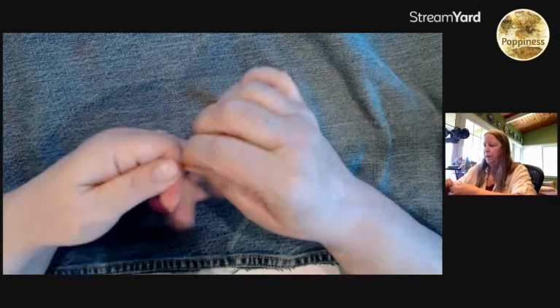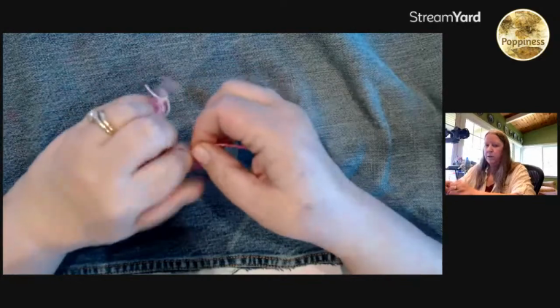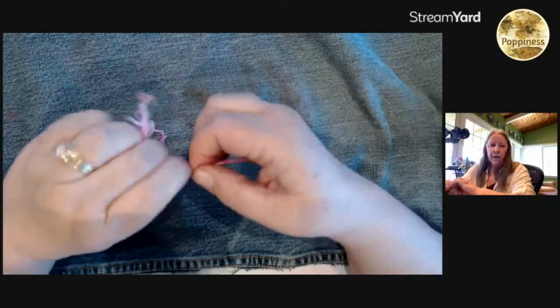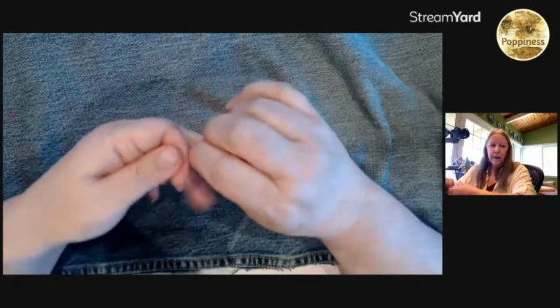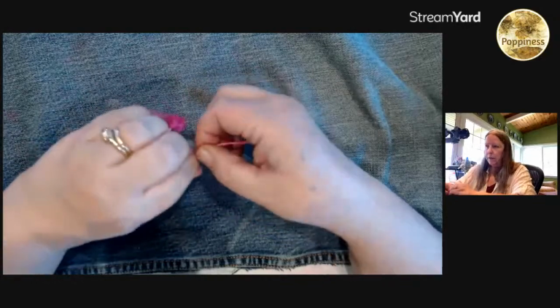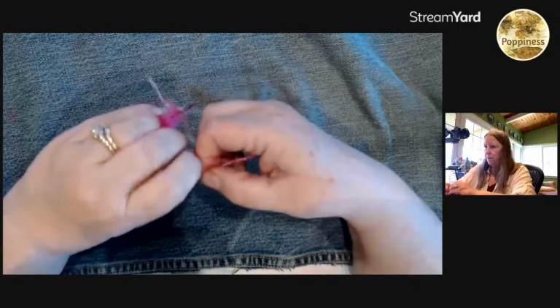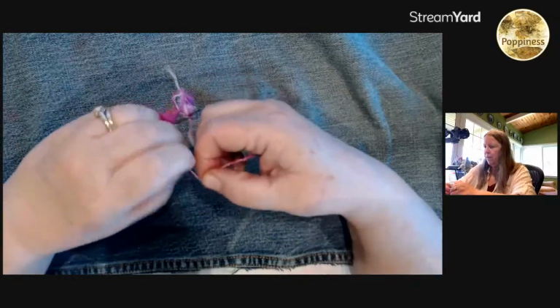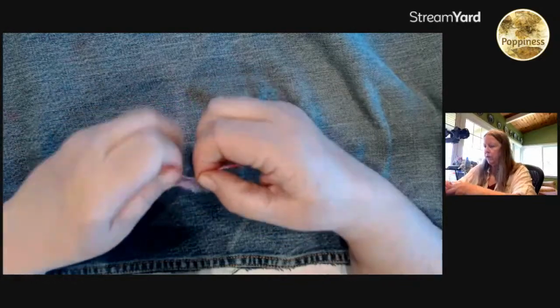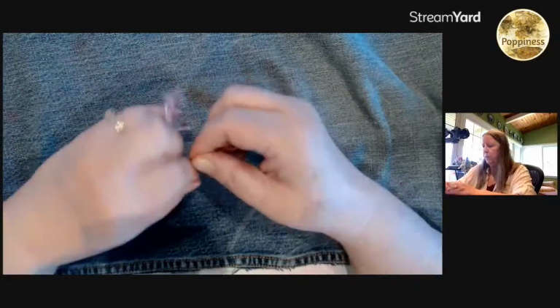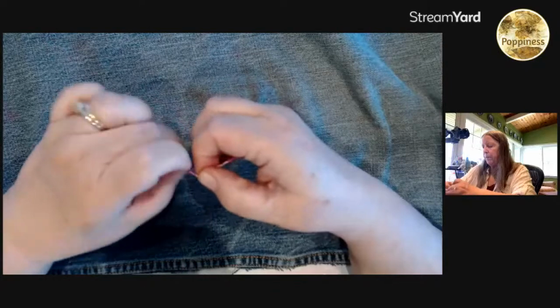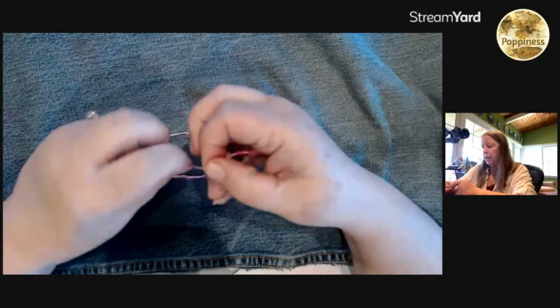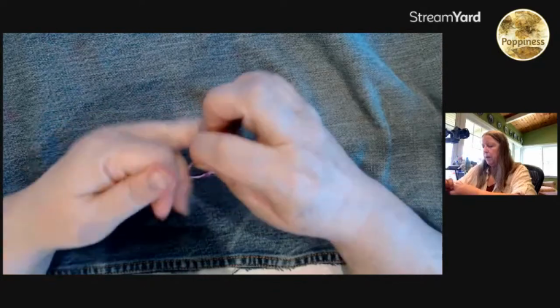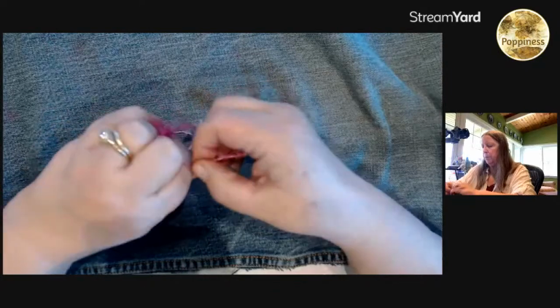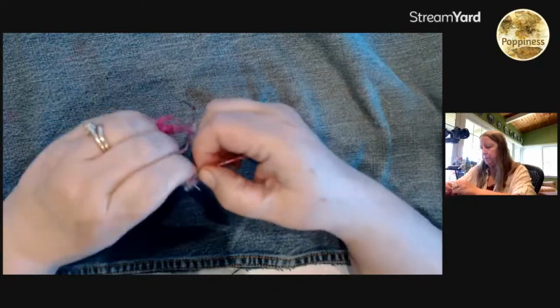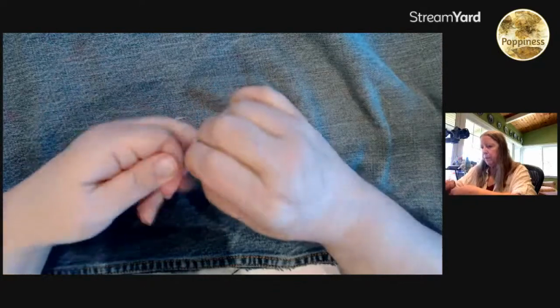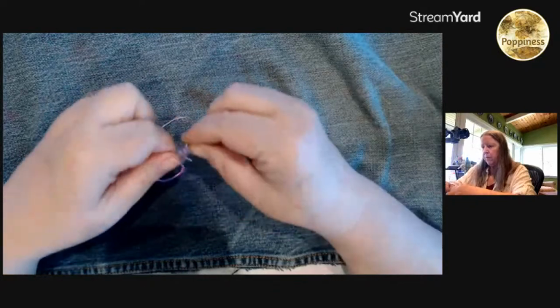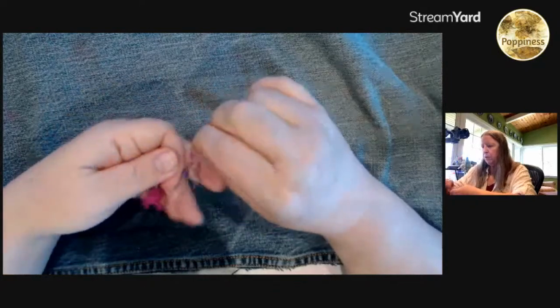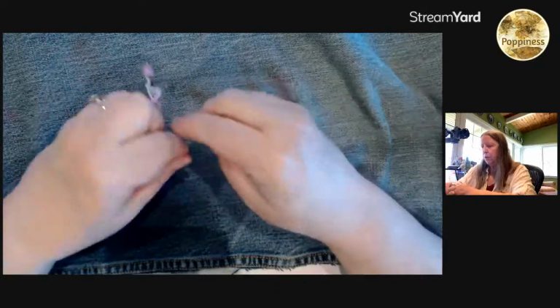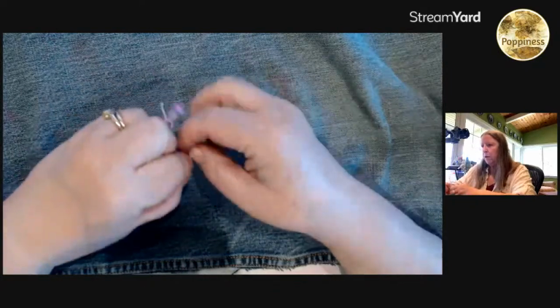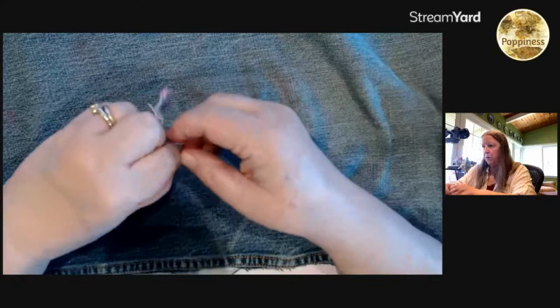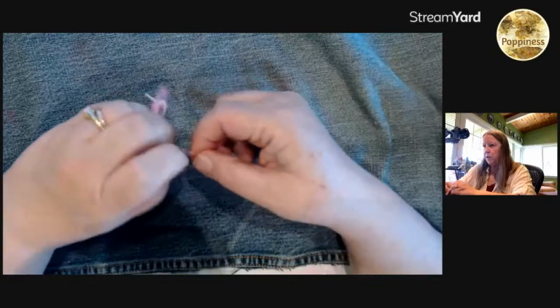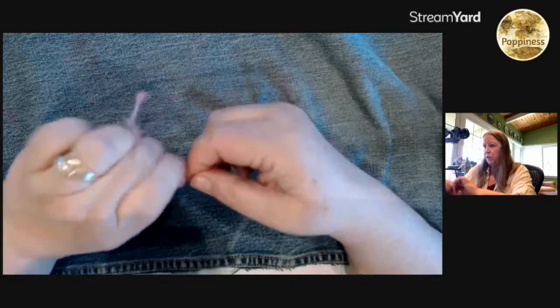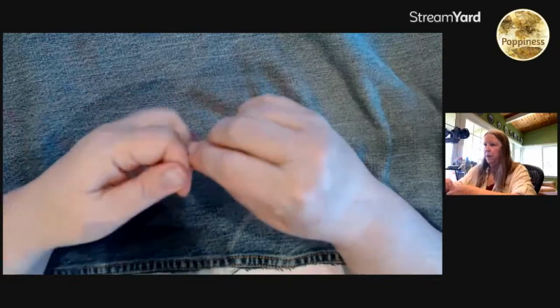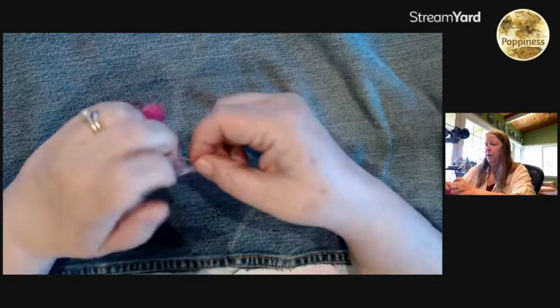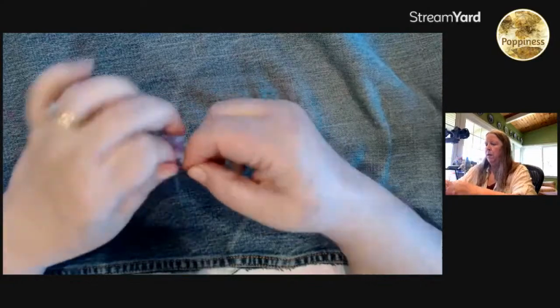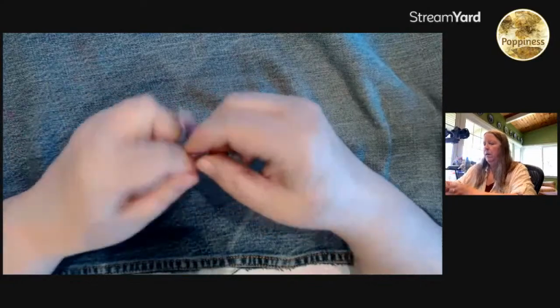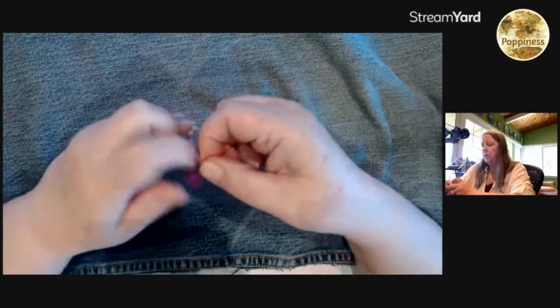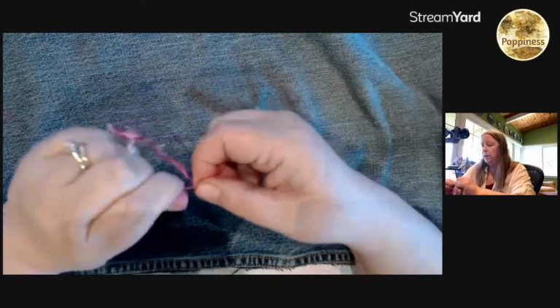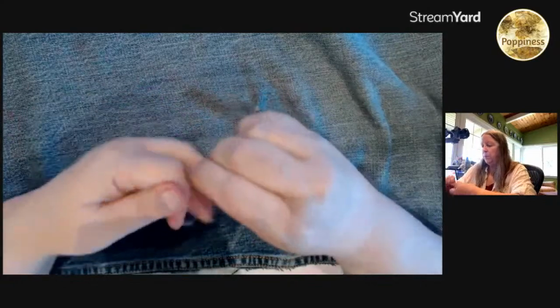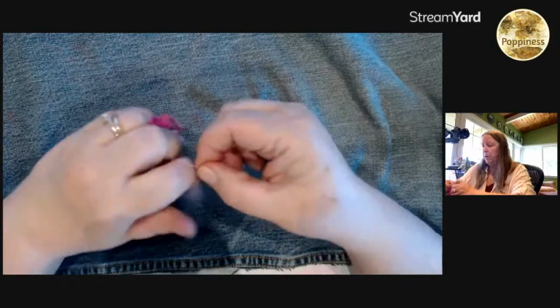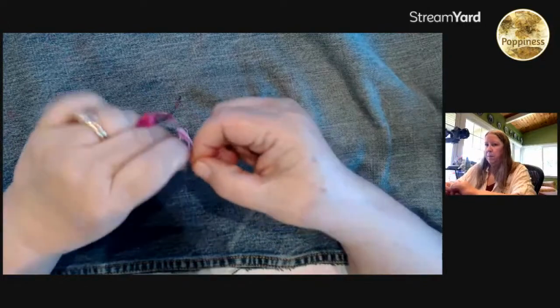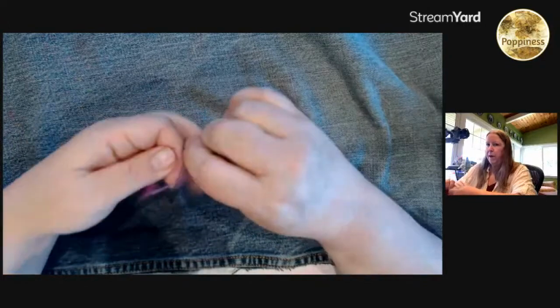I'm excited because I bought myself a little loom — a tabletop loom. I want to weave with the cordage and then see if I can do some embroidery on top of that.